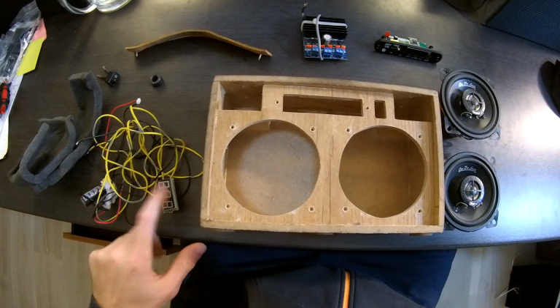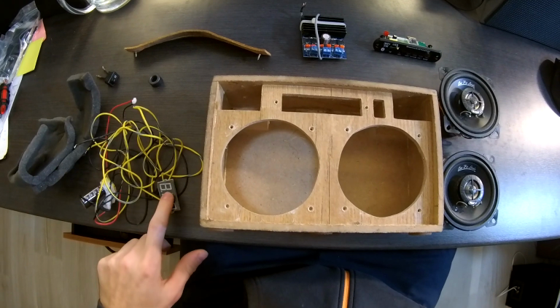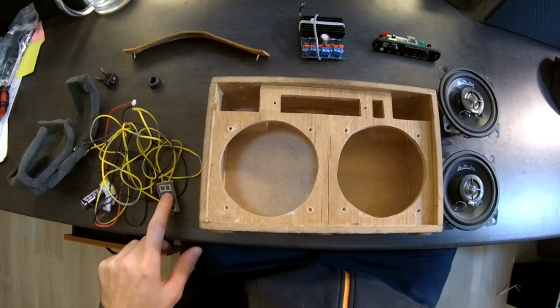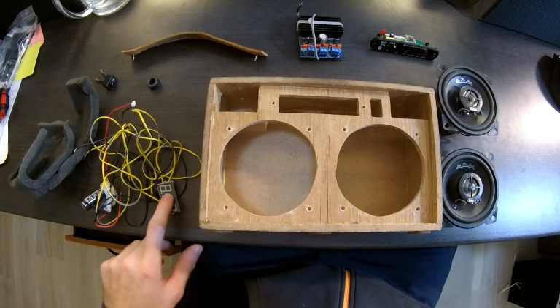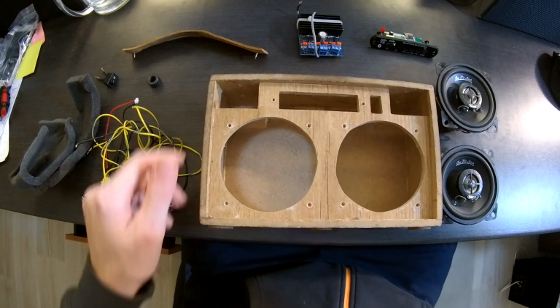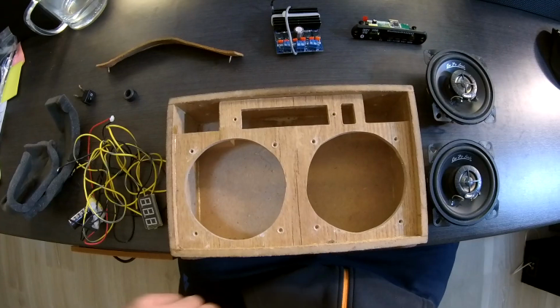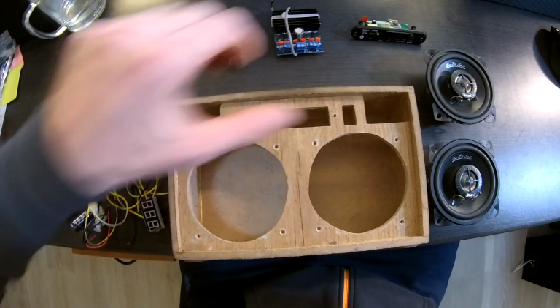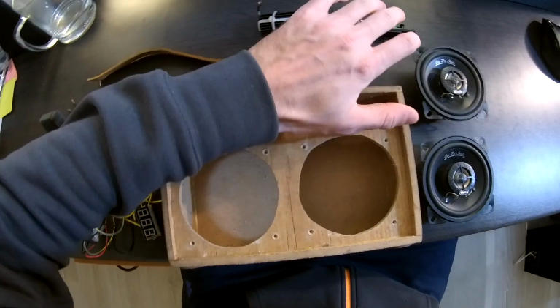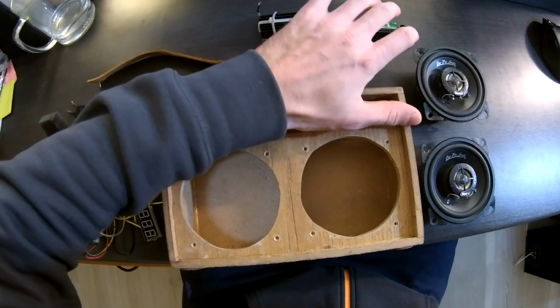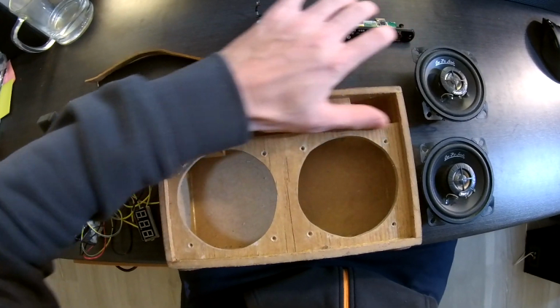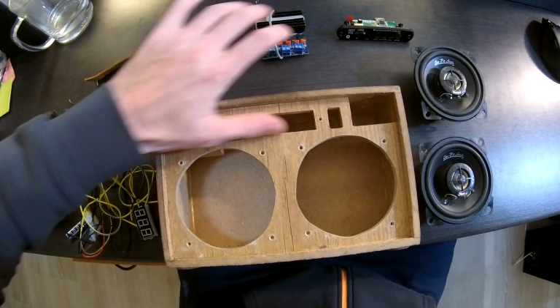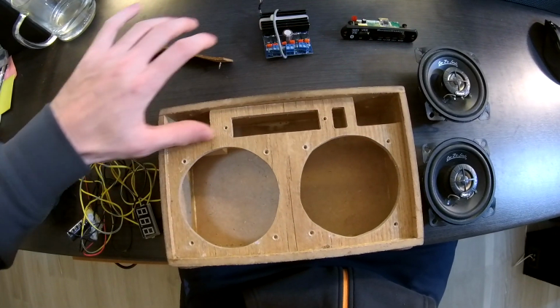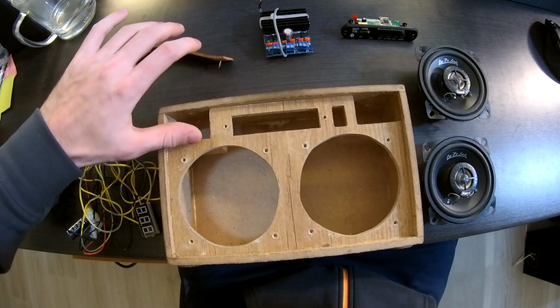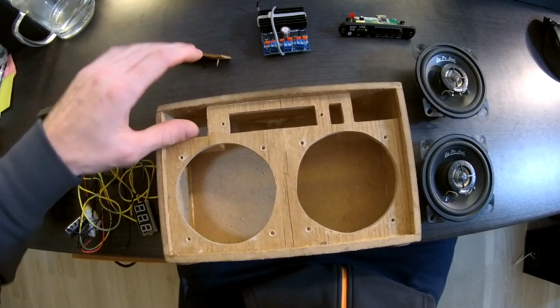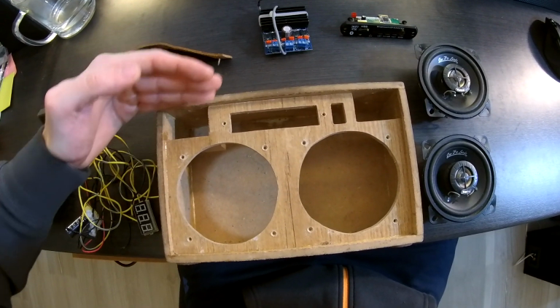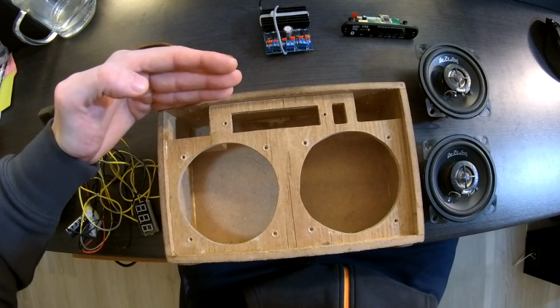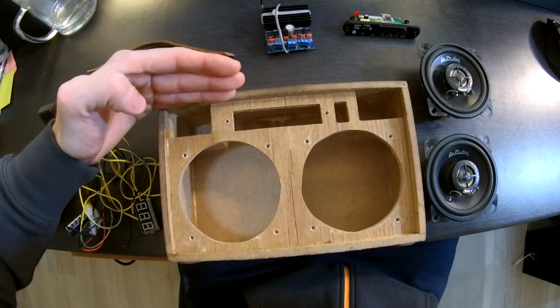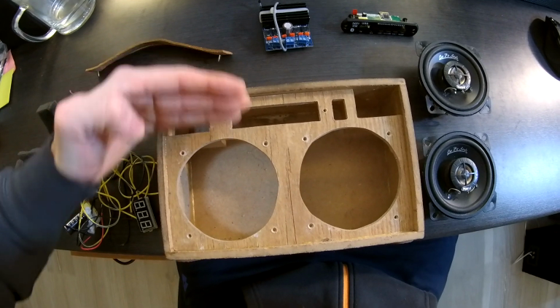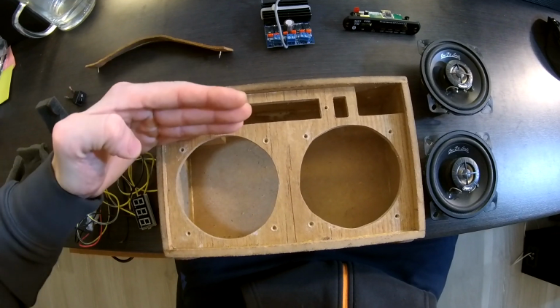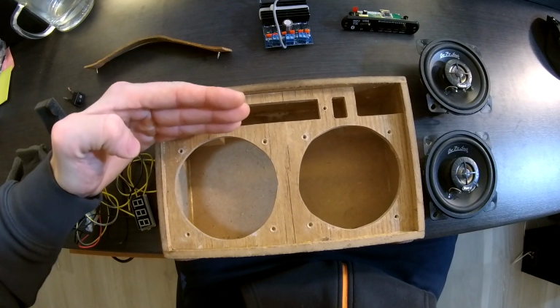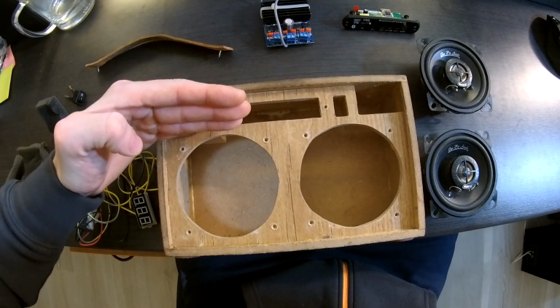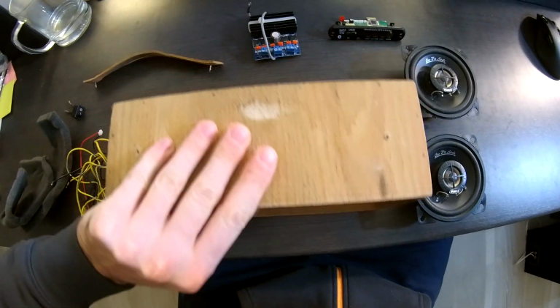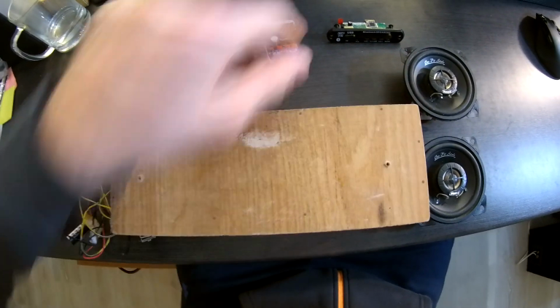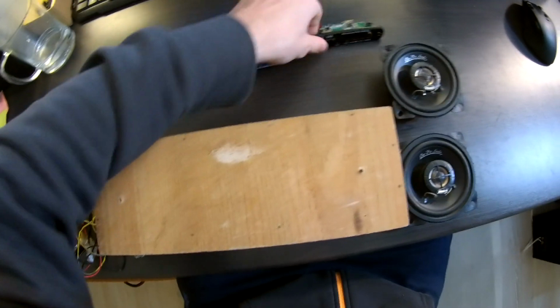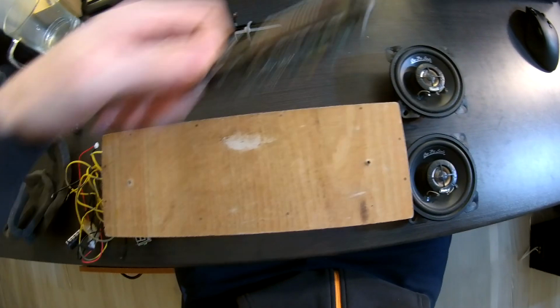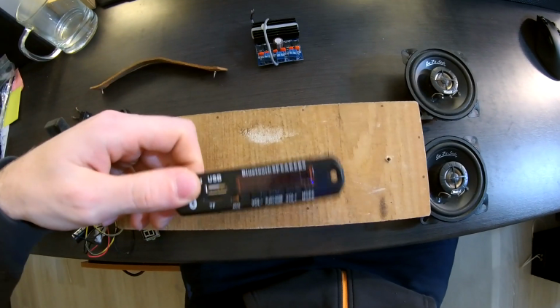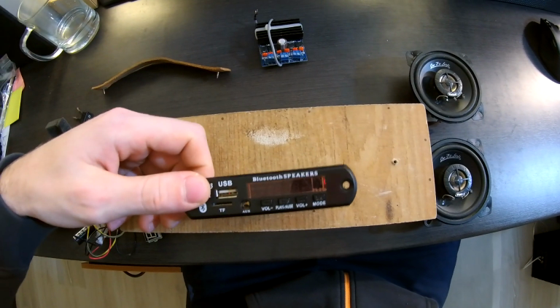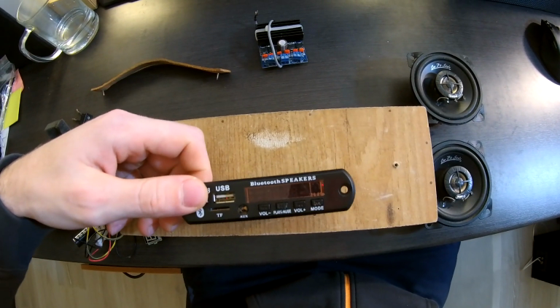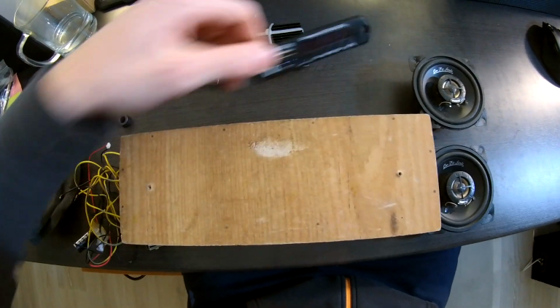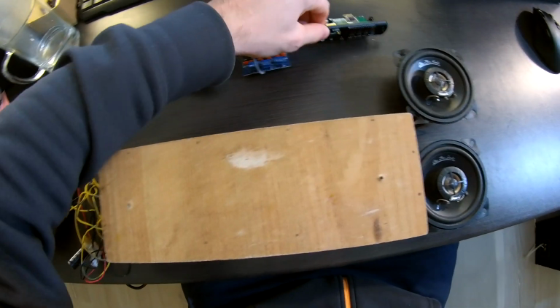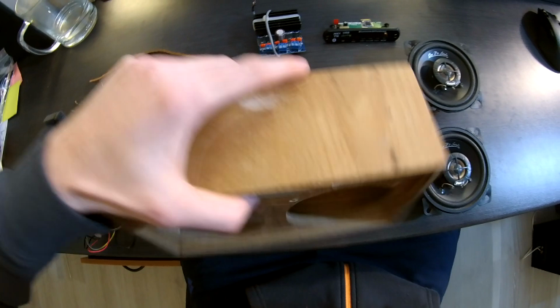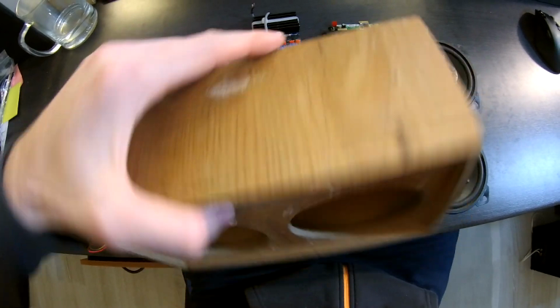I will cut off the top with box reflexes and make some holes for passive resonators. The MP3 module will be on the top — hopefully it will be sounding better.